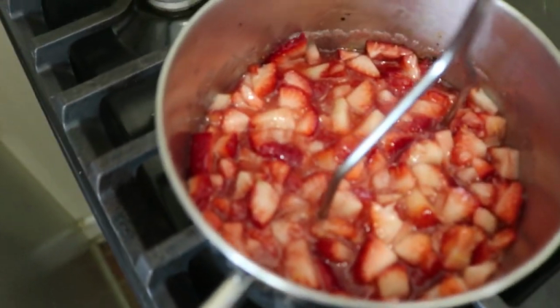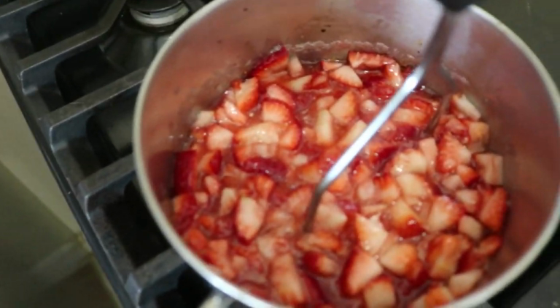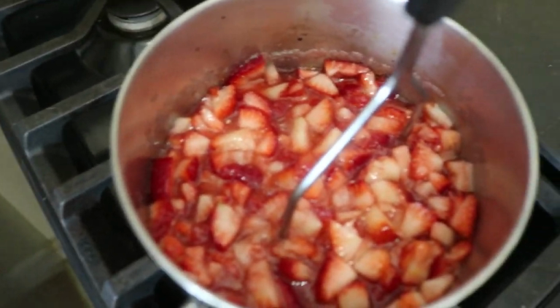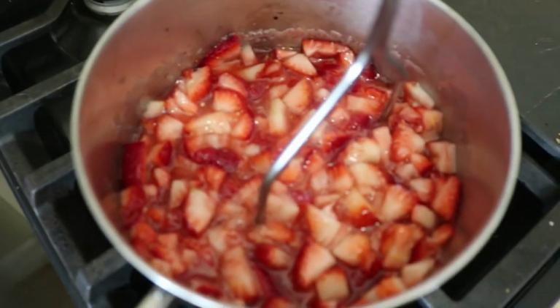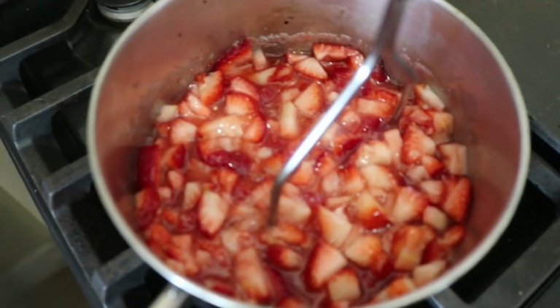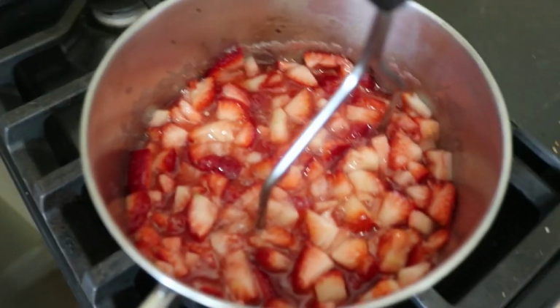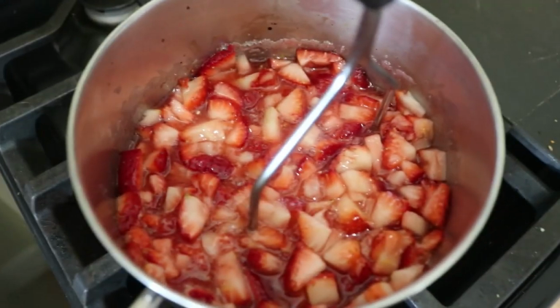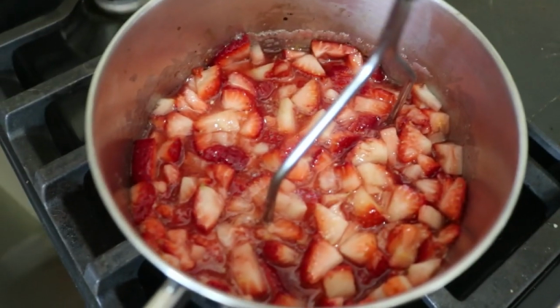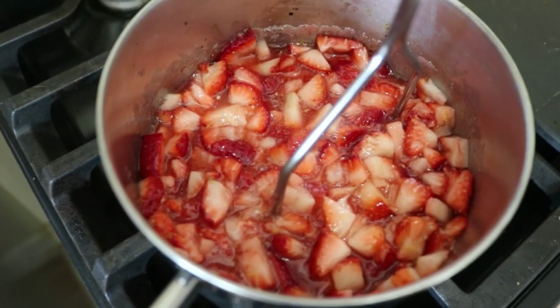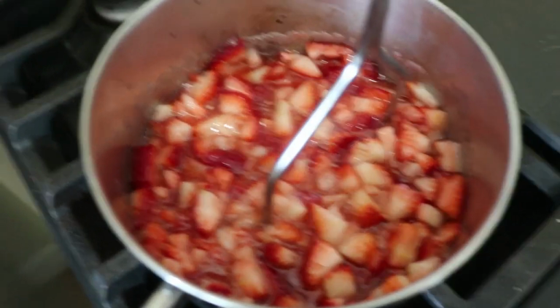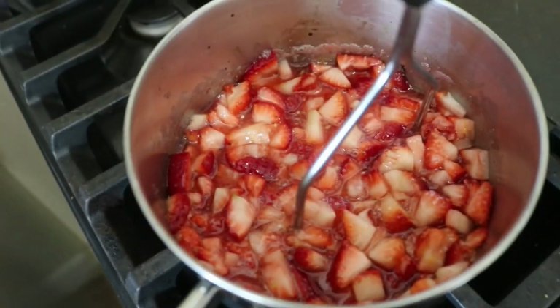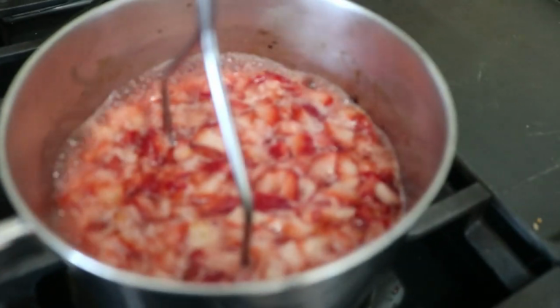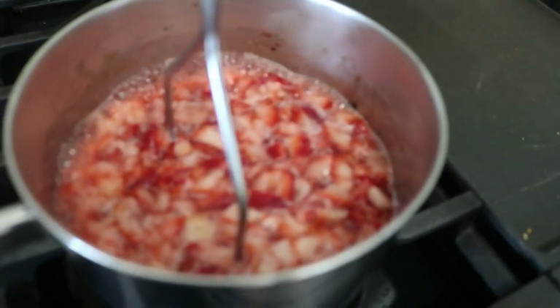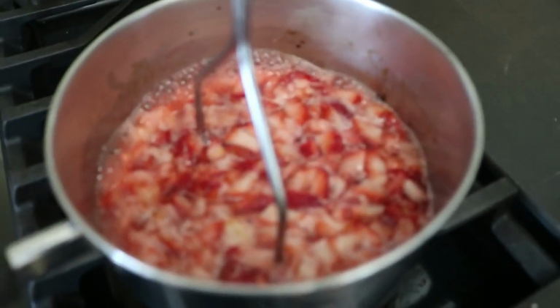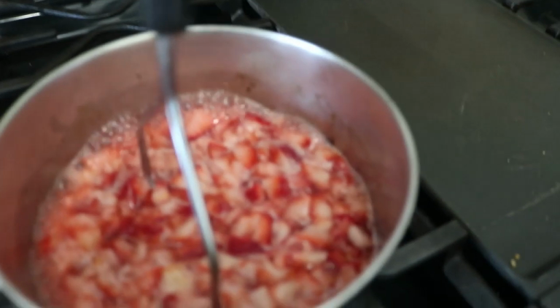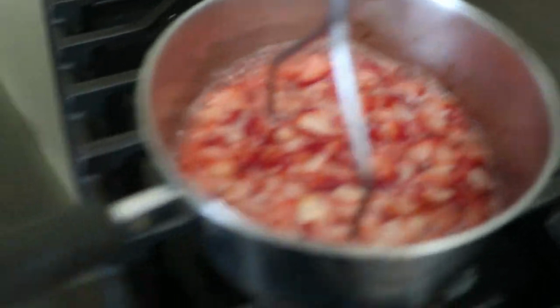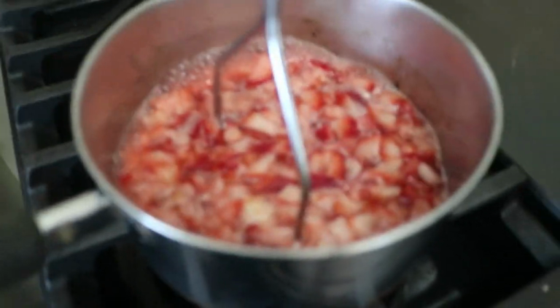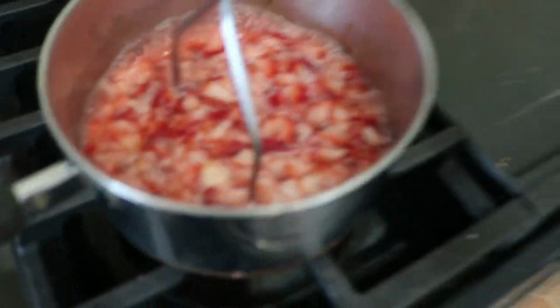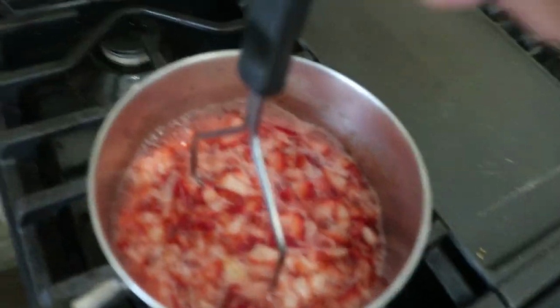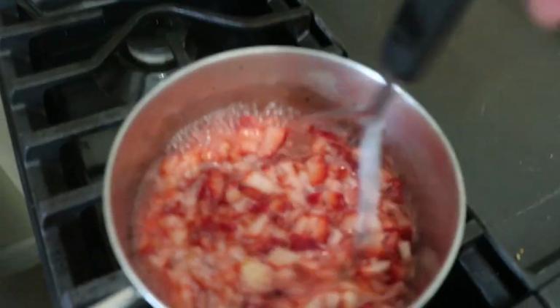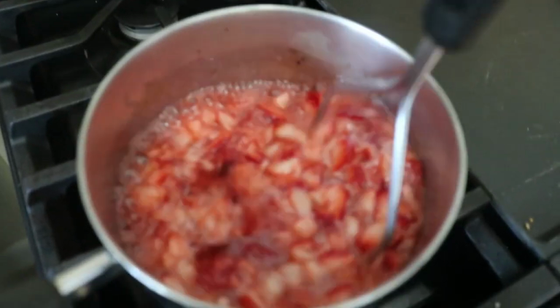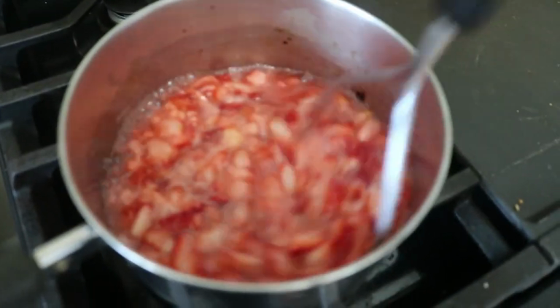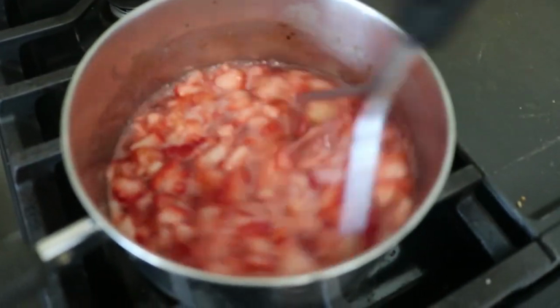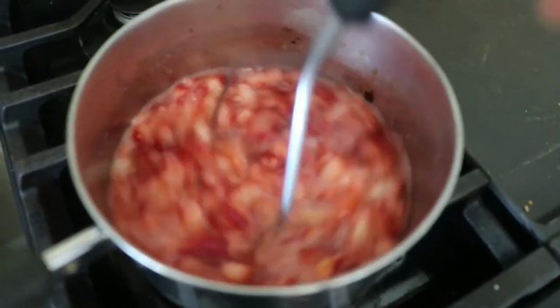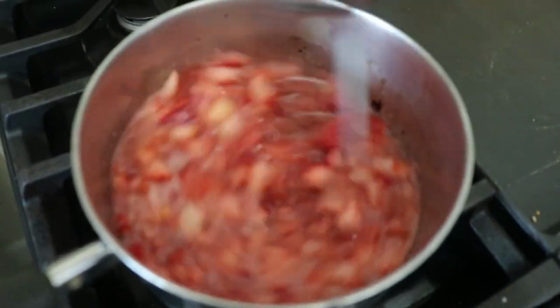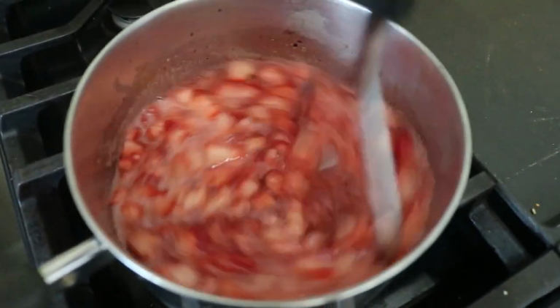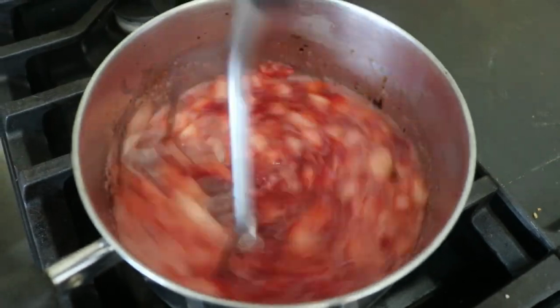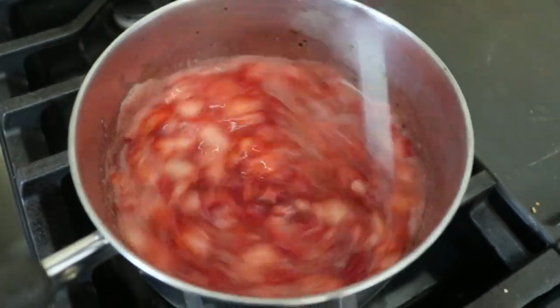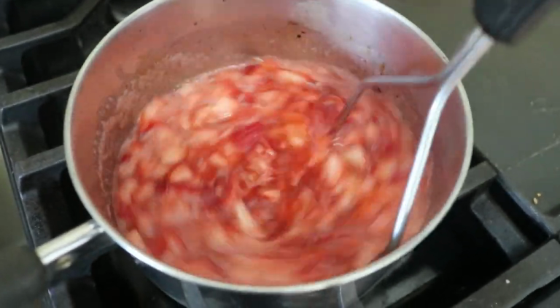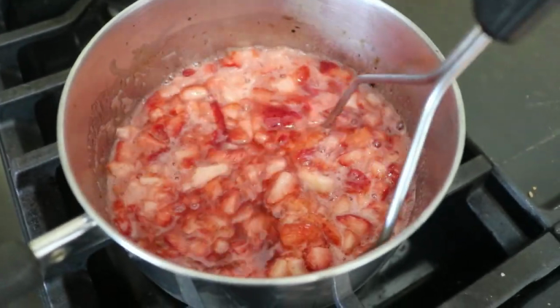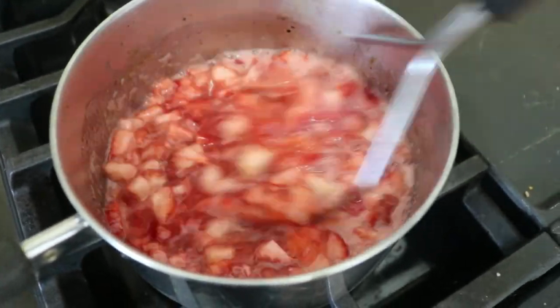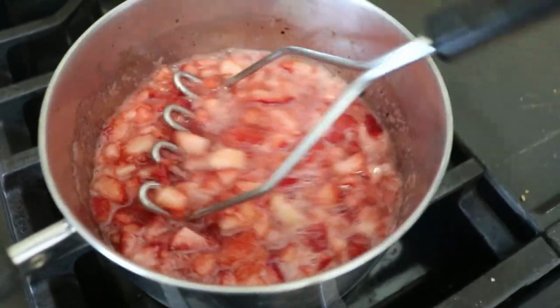Well, maybe not all I'm doing — I've got to restart the dryer. All right, so we had our five minutes, and you can see how liquidy that is, right? A lot of liquid.